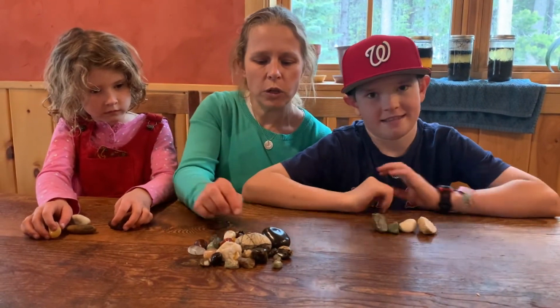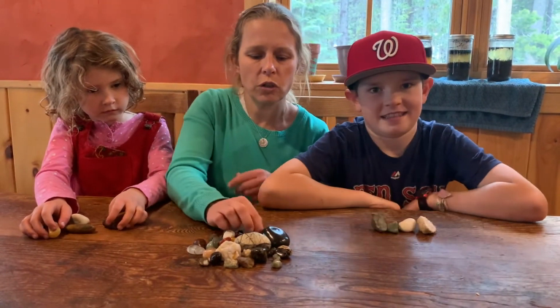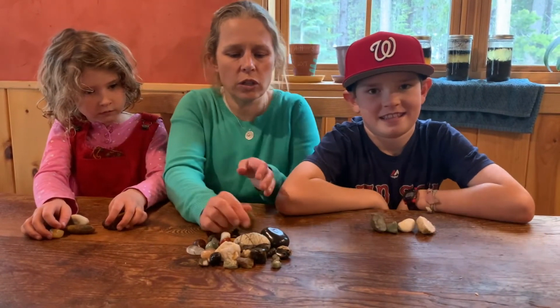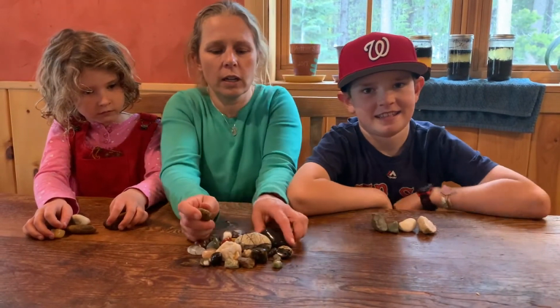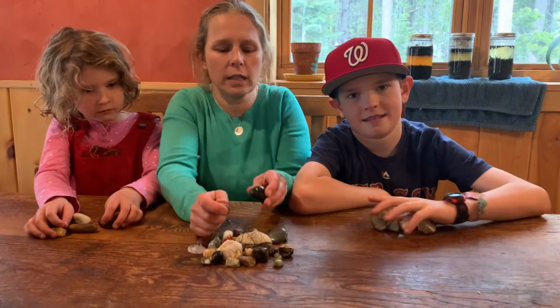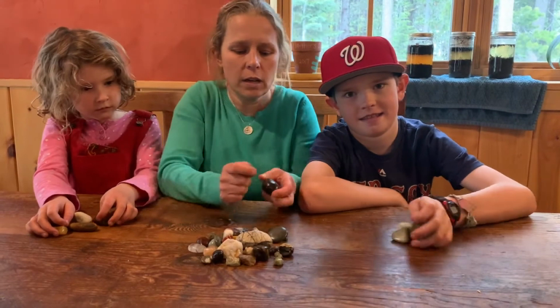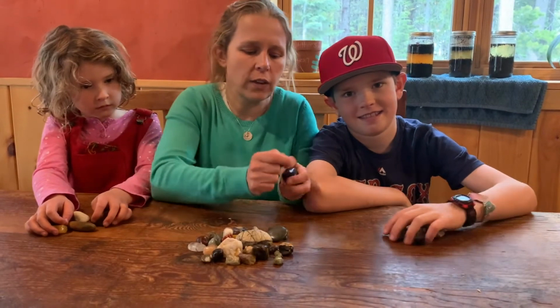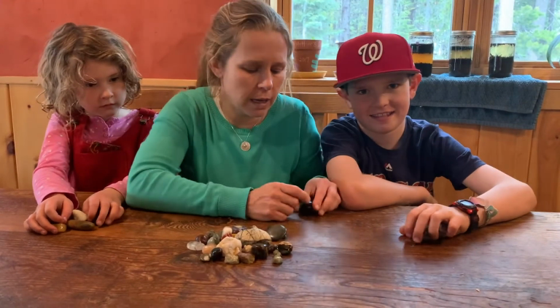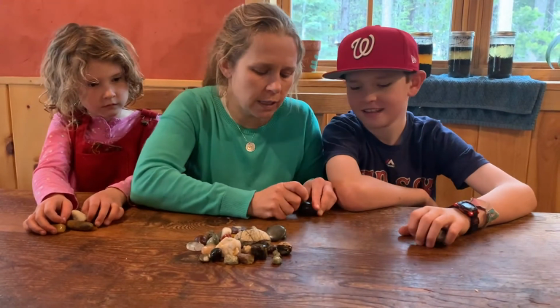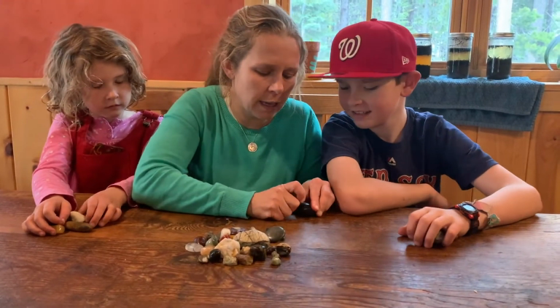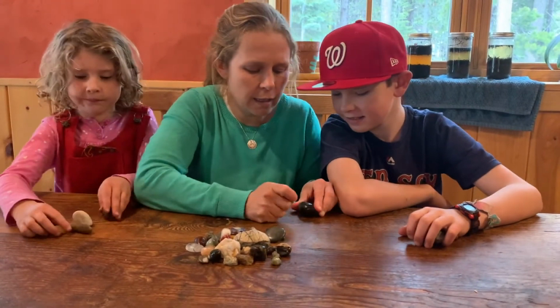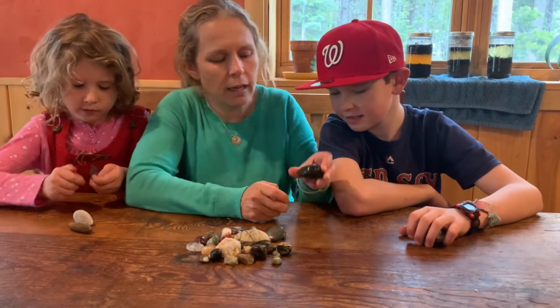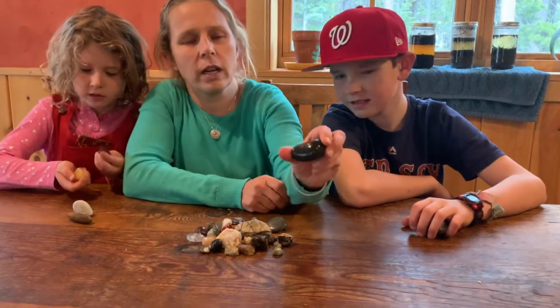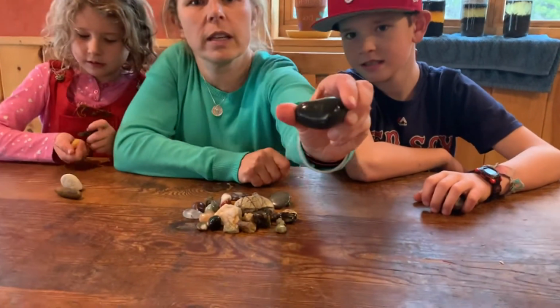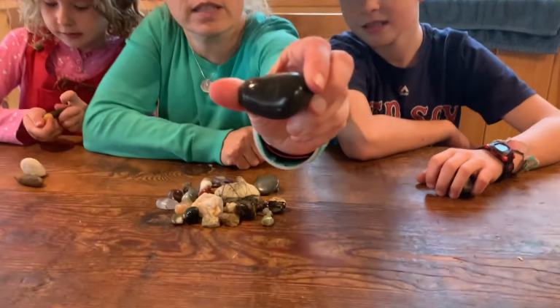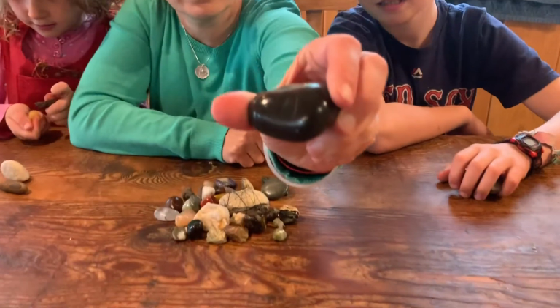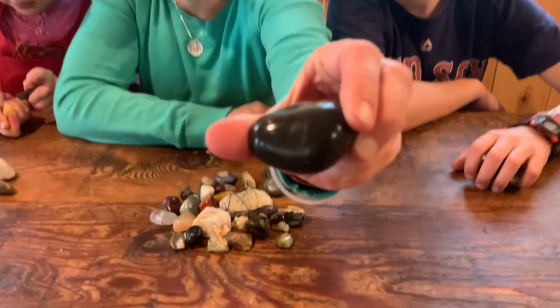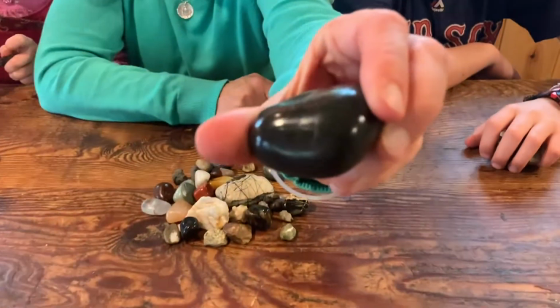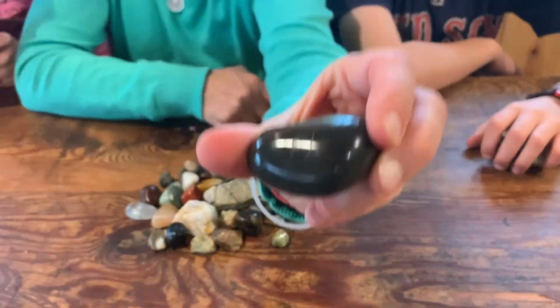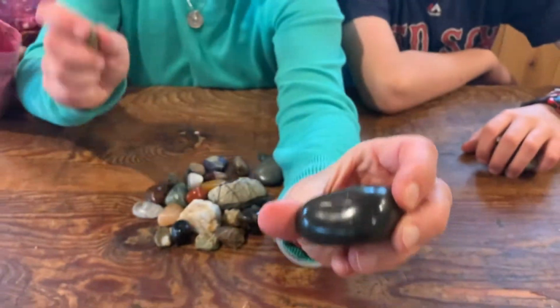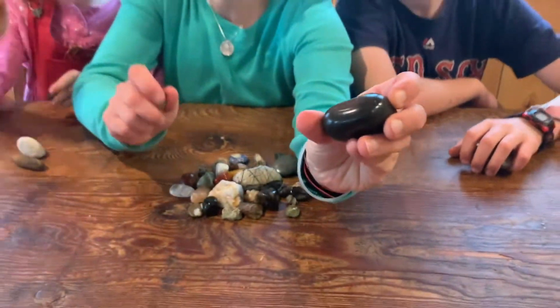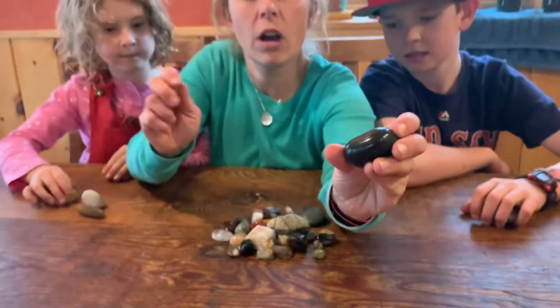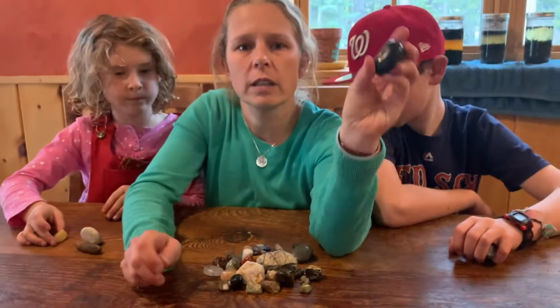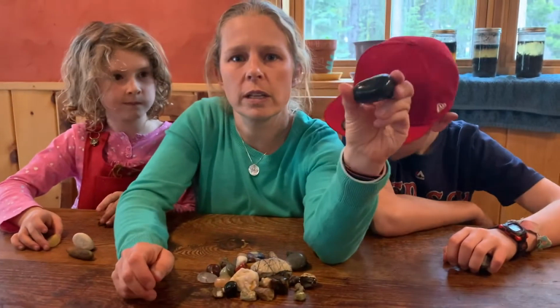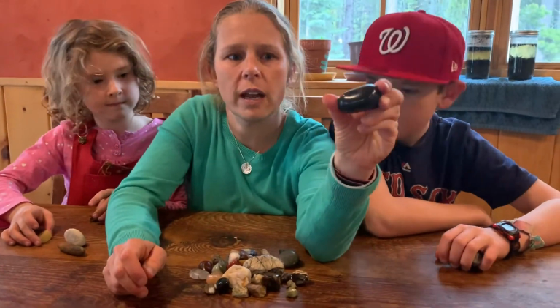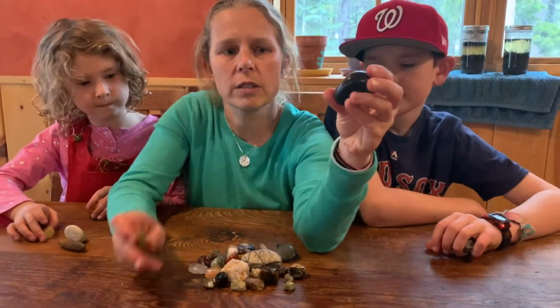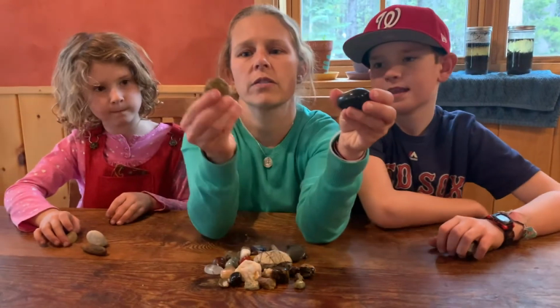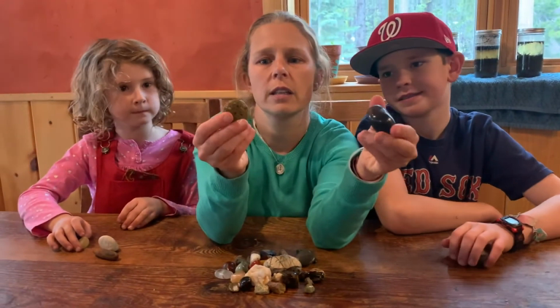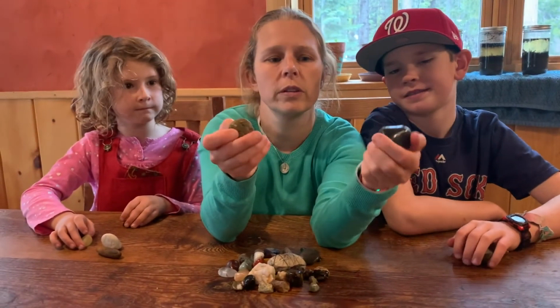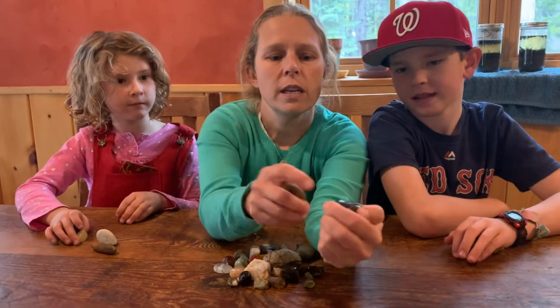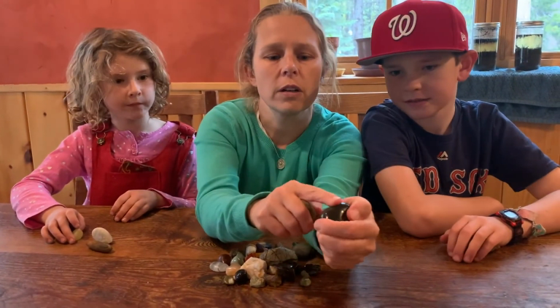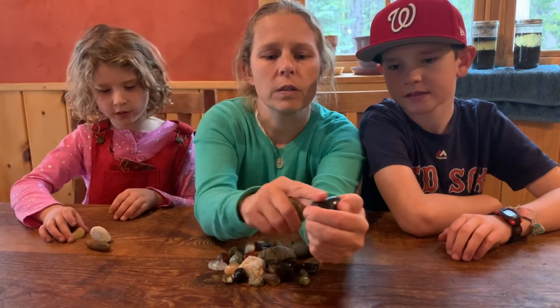They are going to go ahead and scratch one rock against another. If, when you scratch a rock against the other, it leaves a line — a scratch — the one that scratched it is harder than the one it scratched. So this rock that I'm holding is harder than this one.